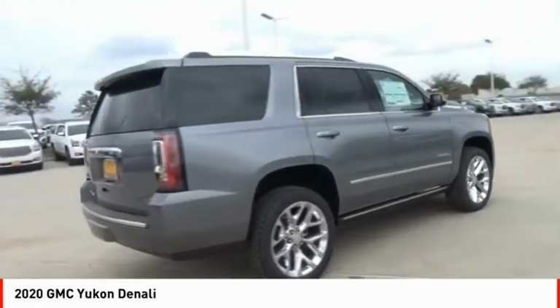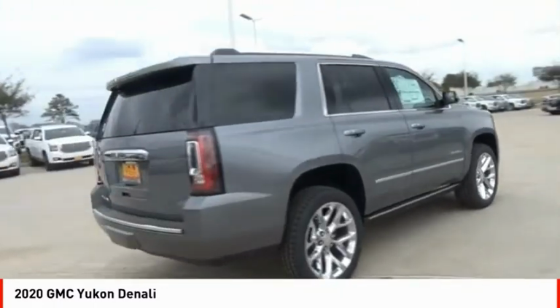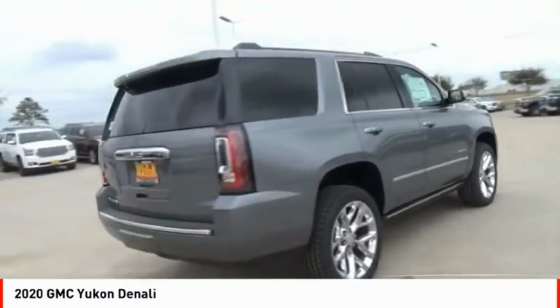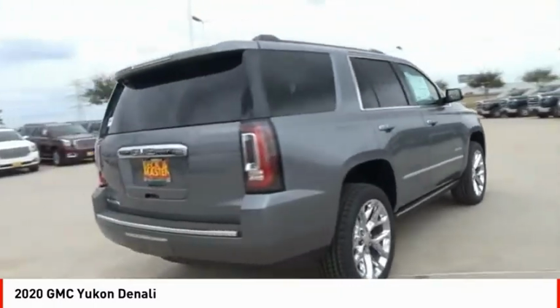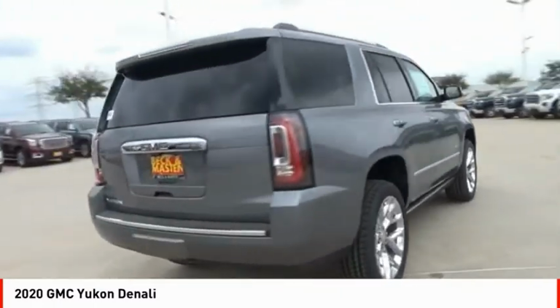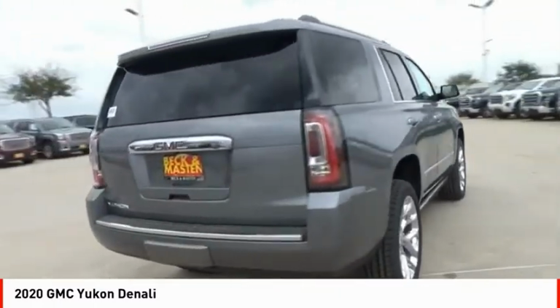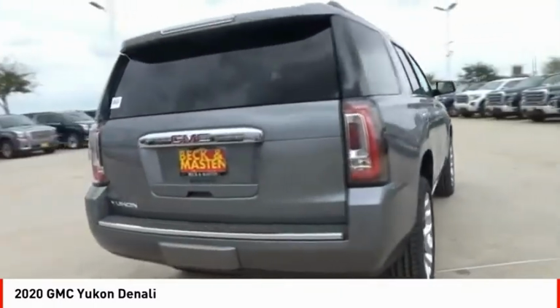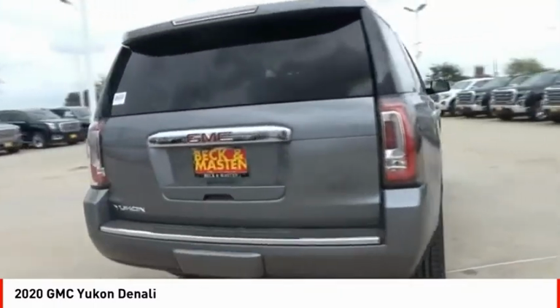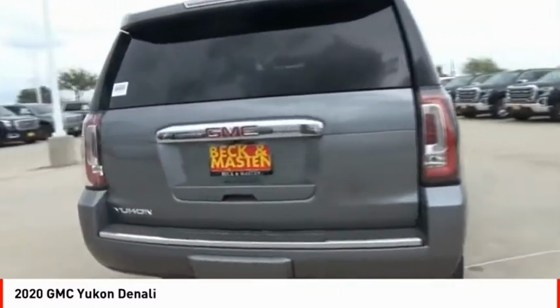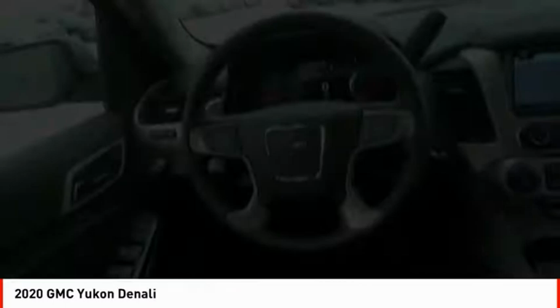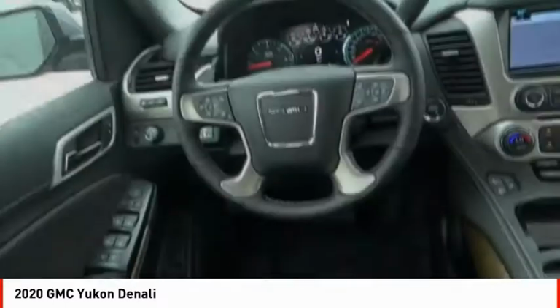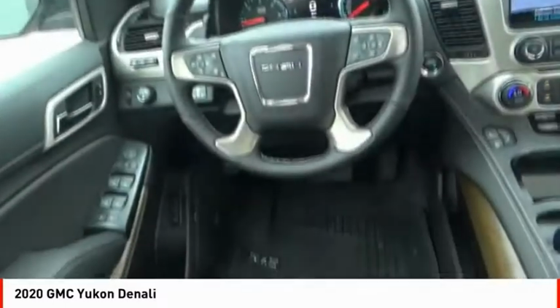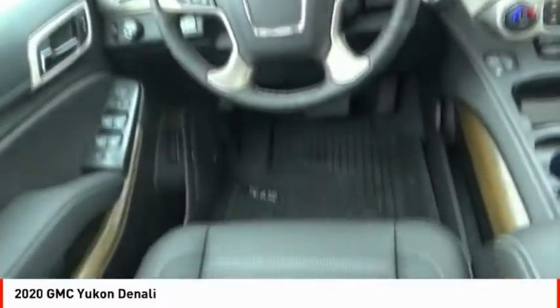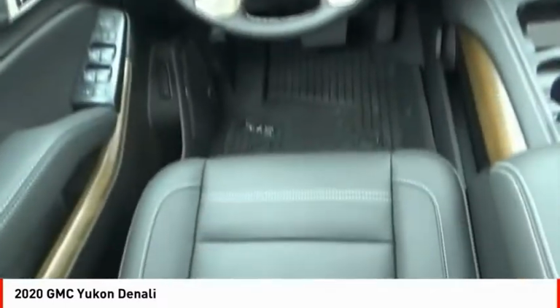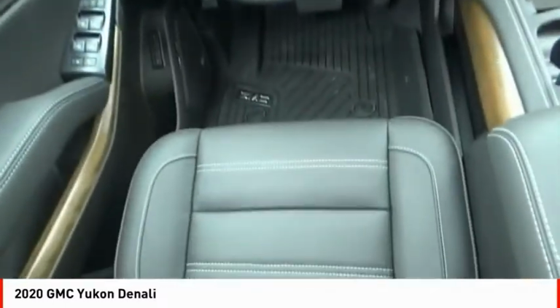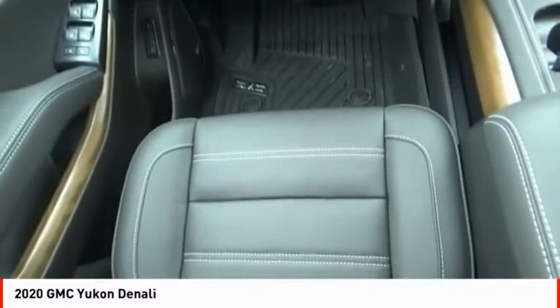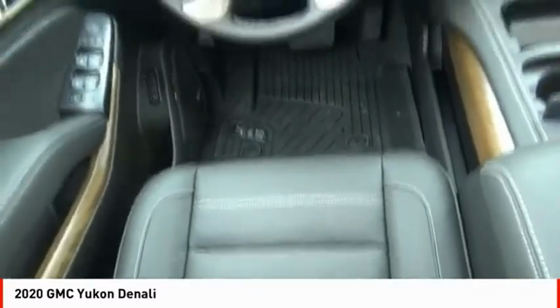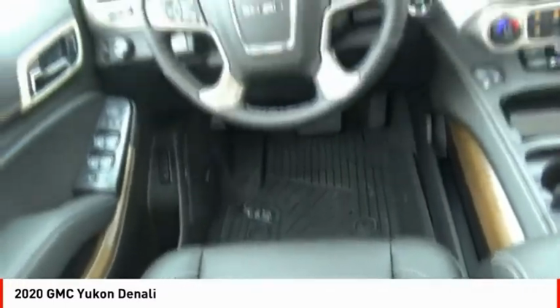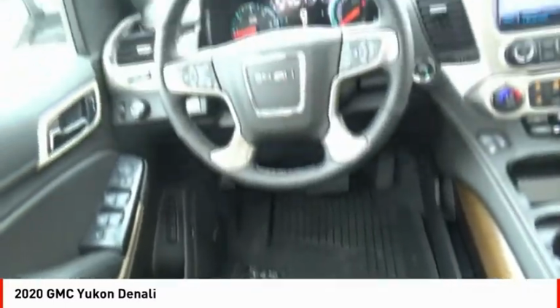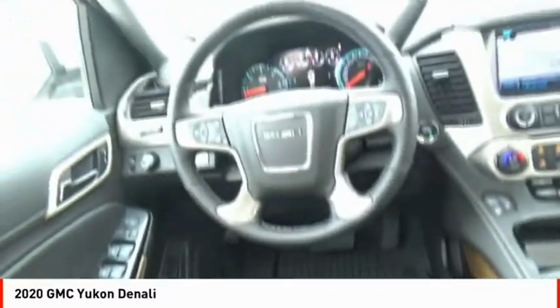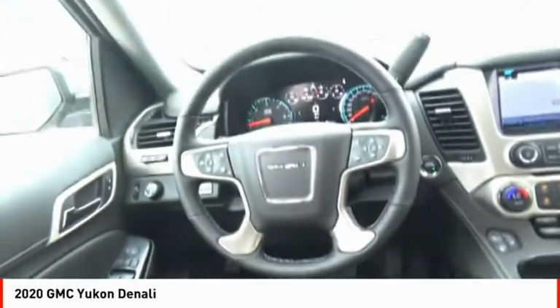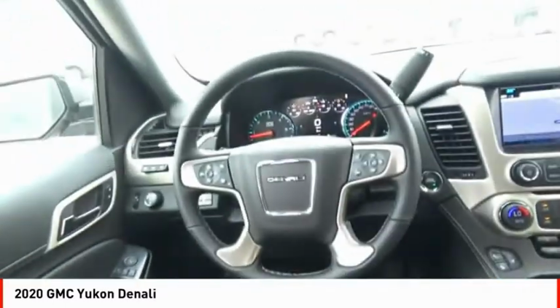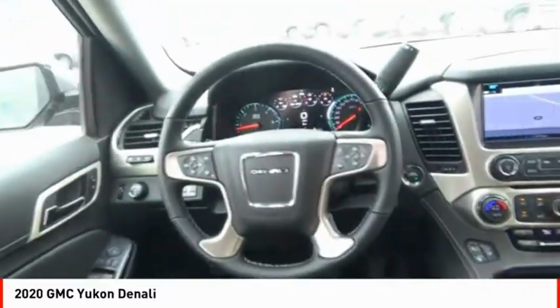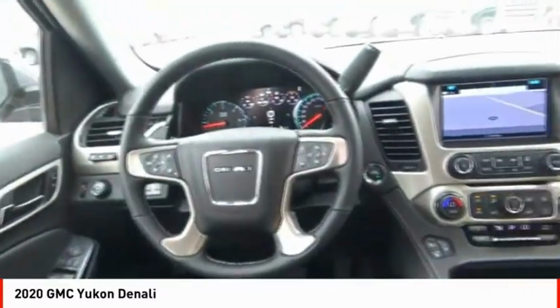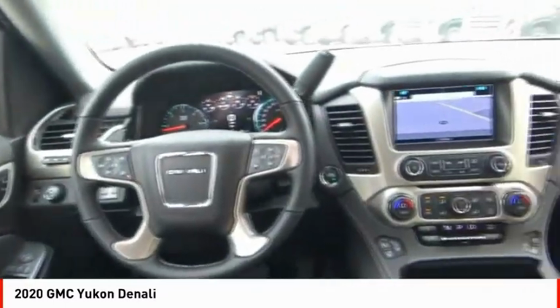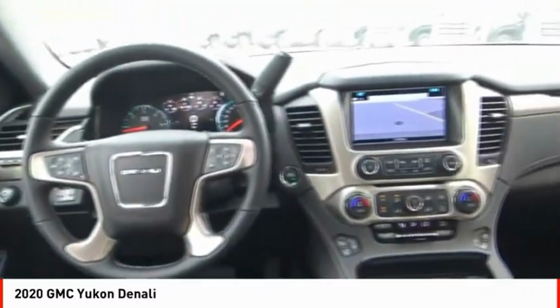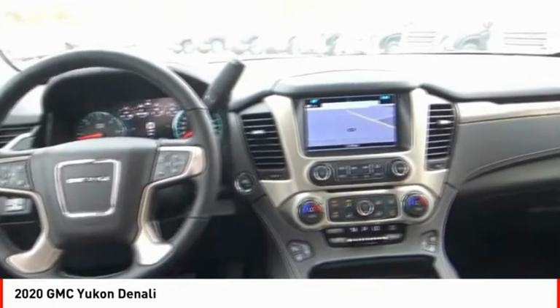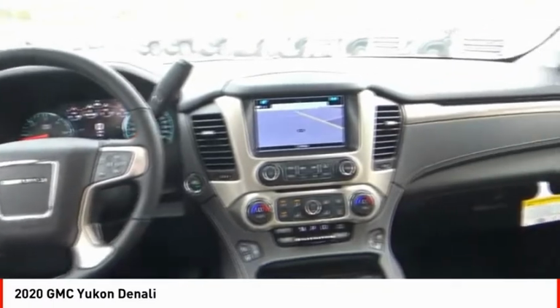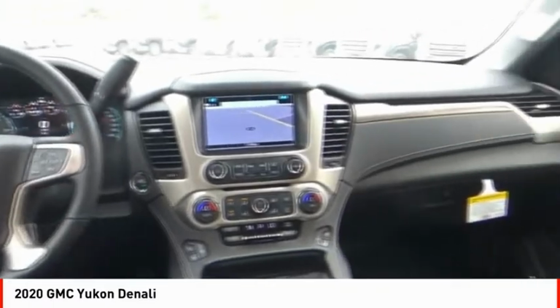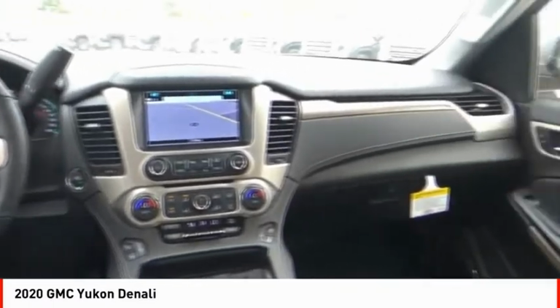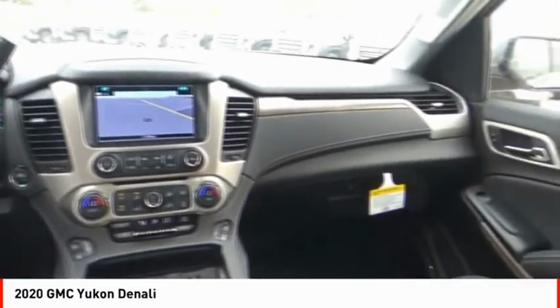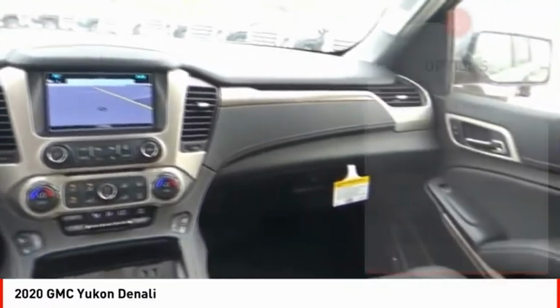Boasting a Vortec 5.3 liter V8 with active fuel management and flex fuel, Yukon is agile and capable. Here are some of this vehicle's great options.